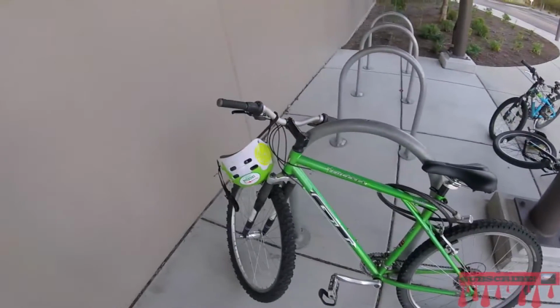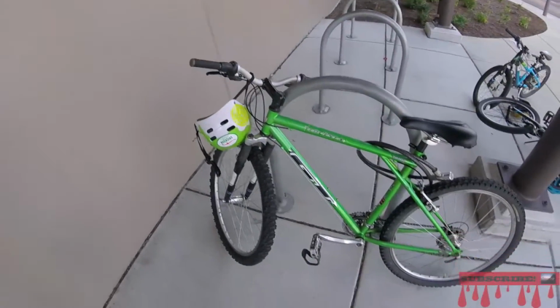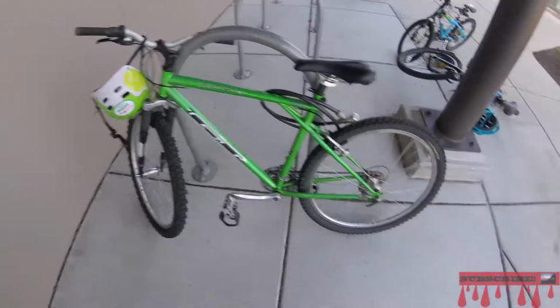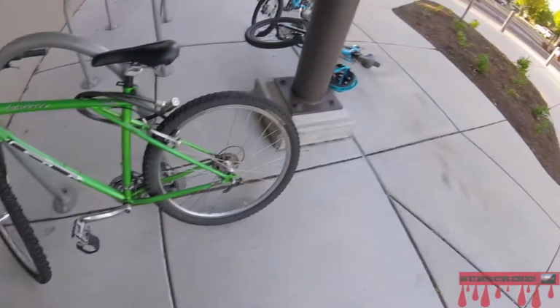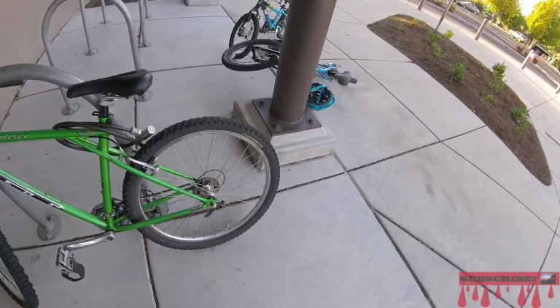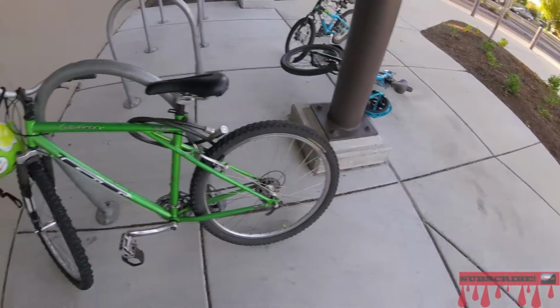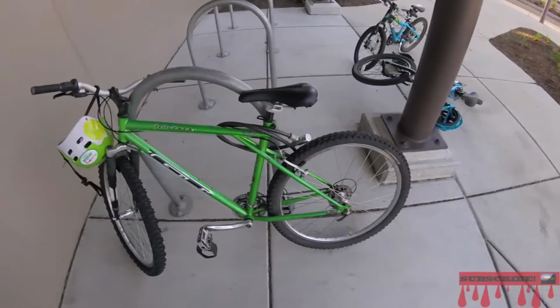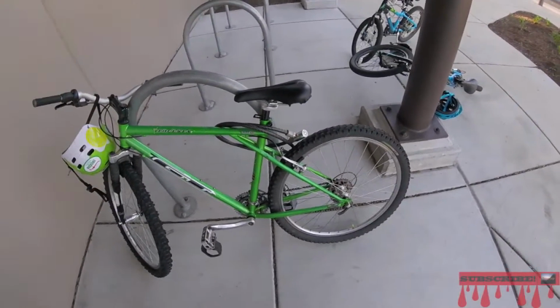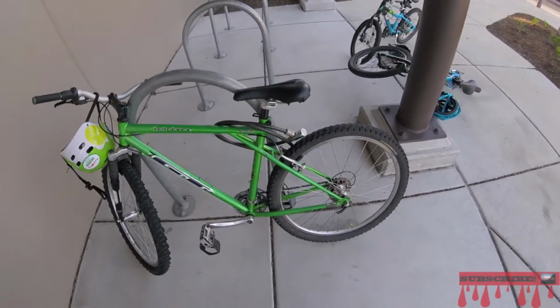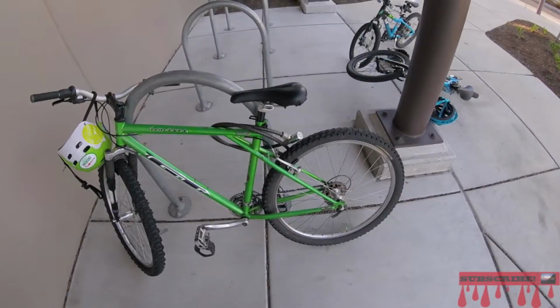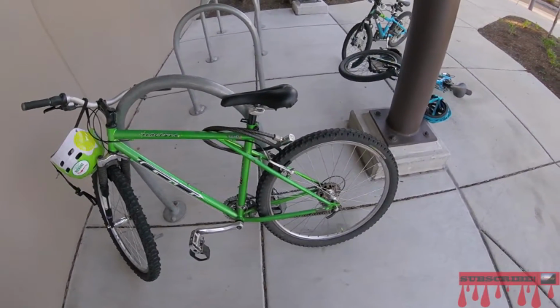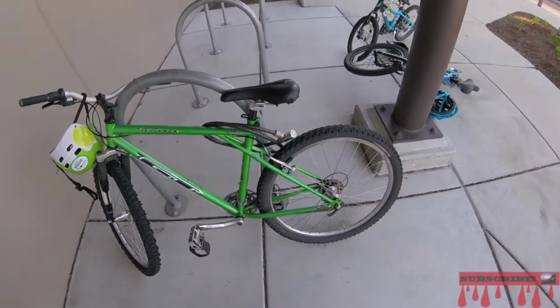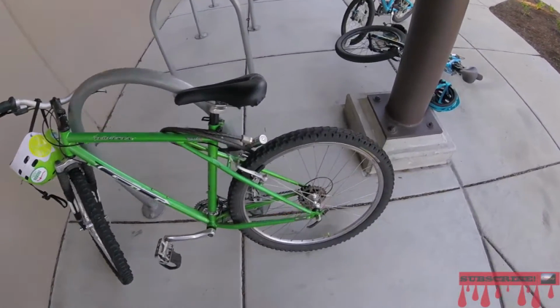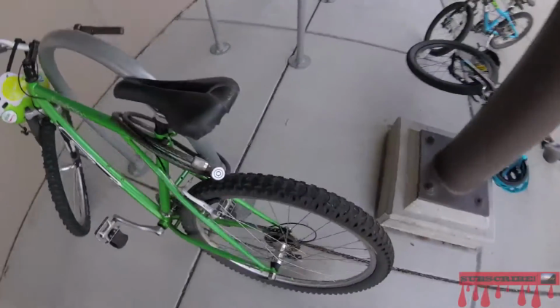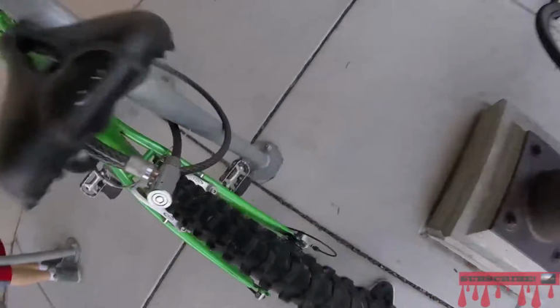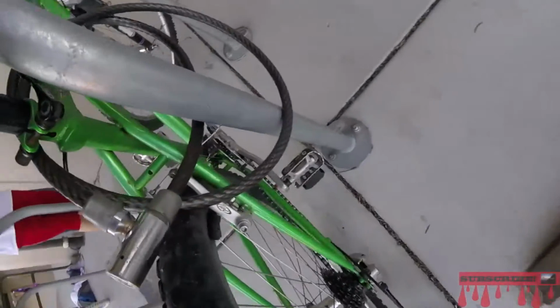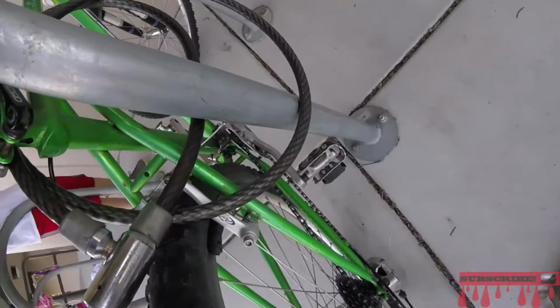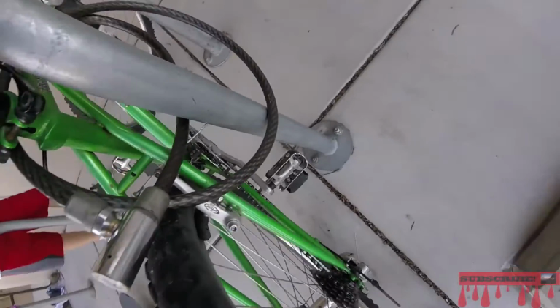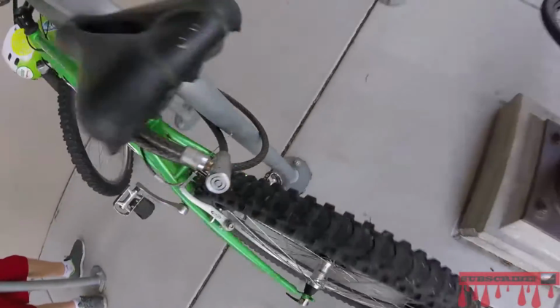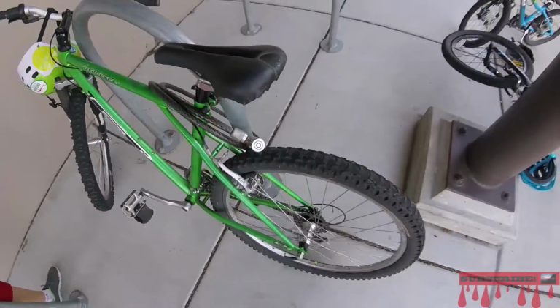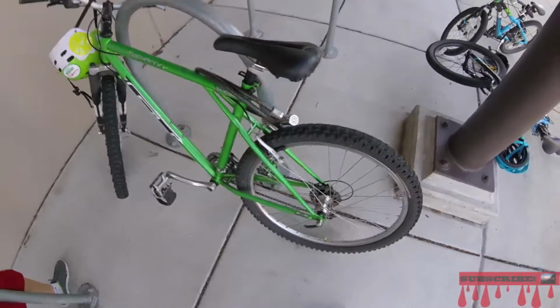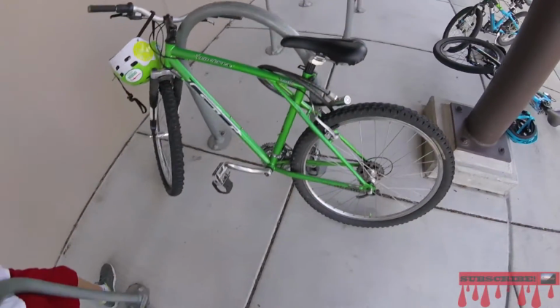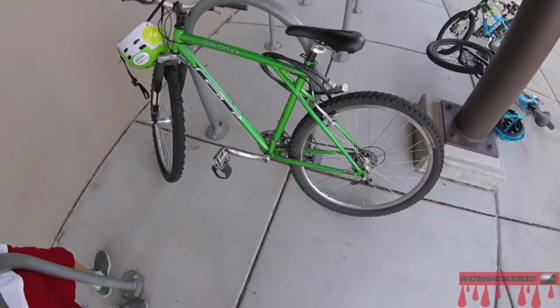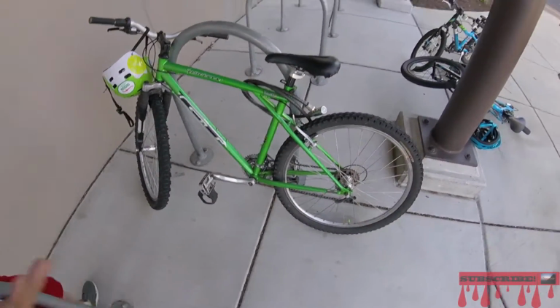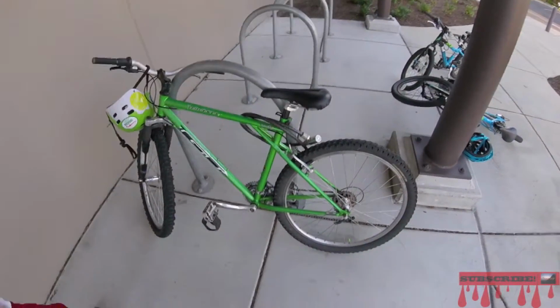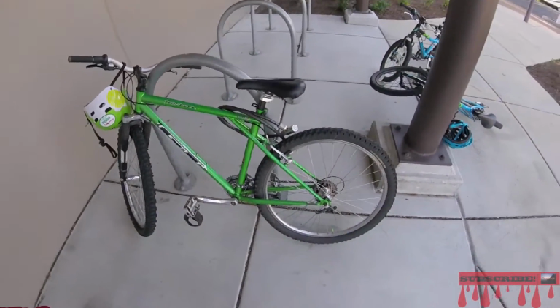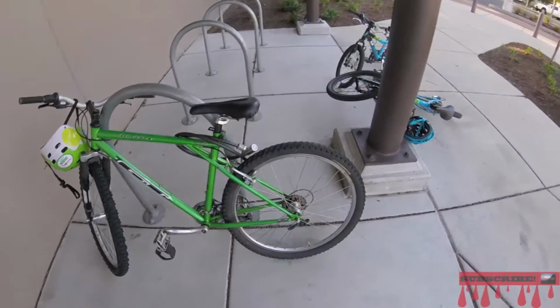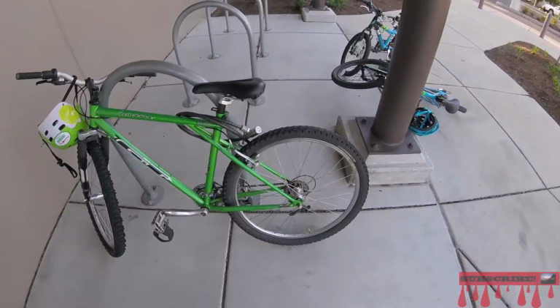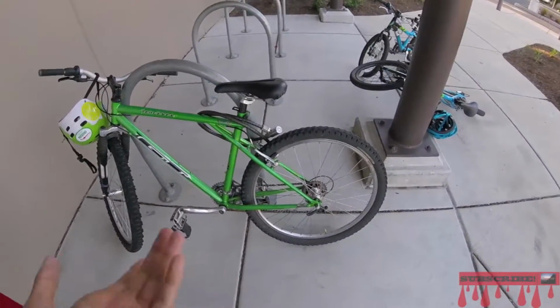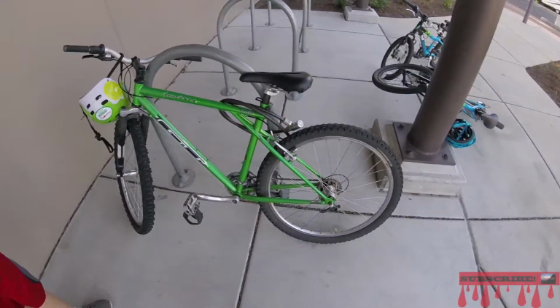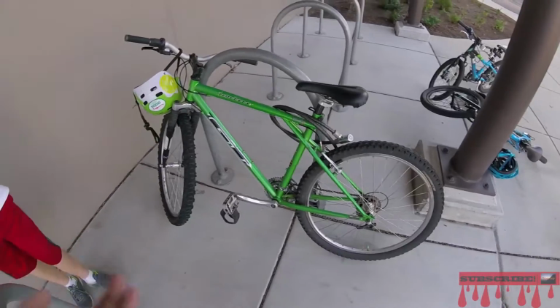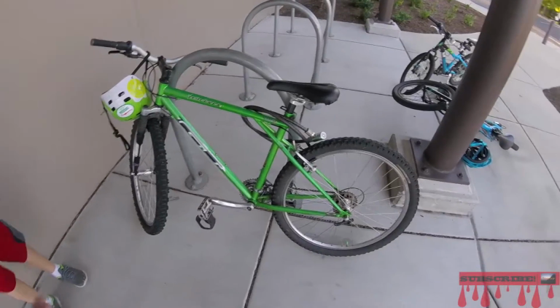Nobody can ever get into this bike. It's basically impossible. It's wrapped around the pole, so it's basically impossible to steal this bike.